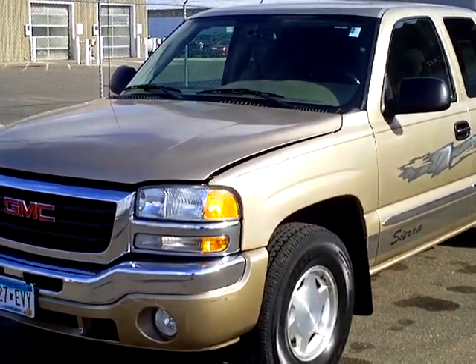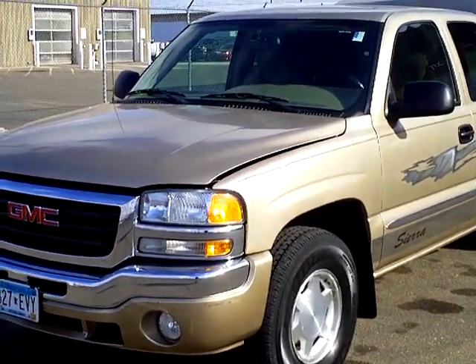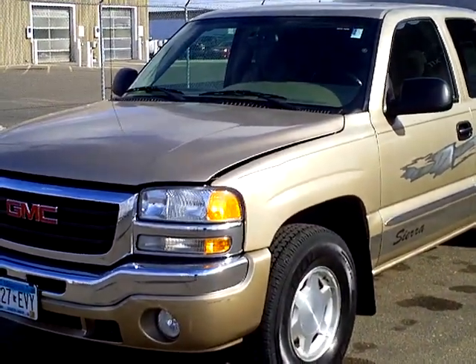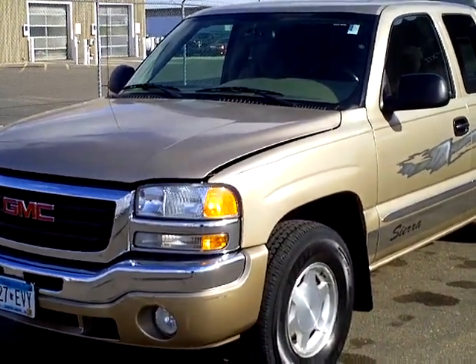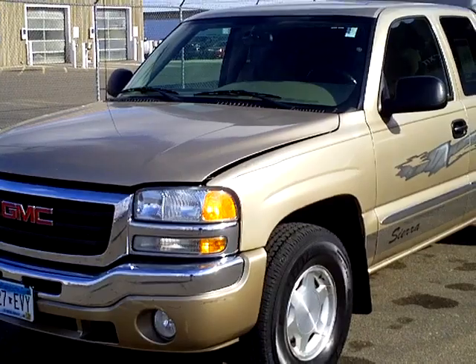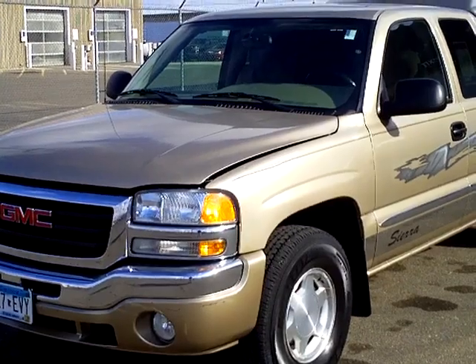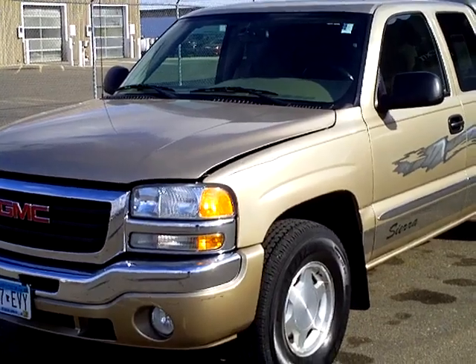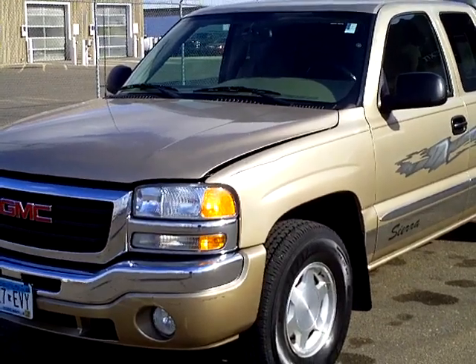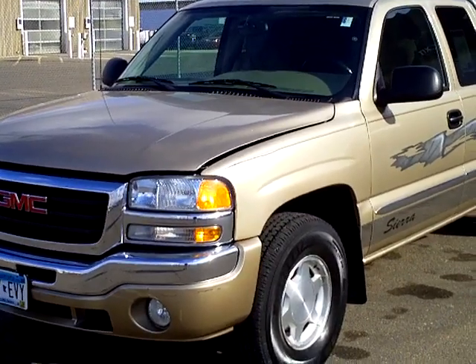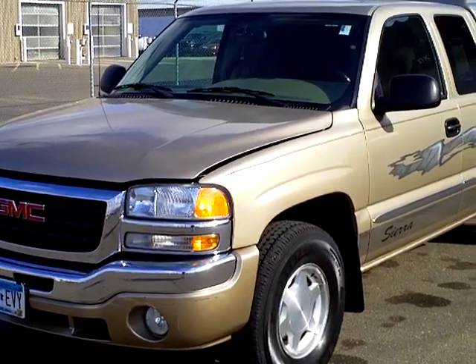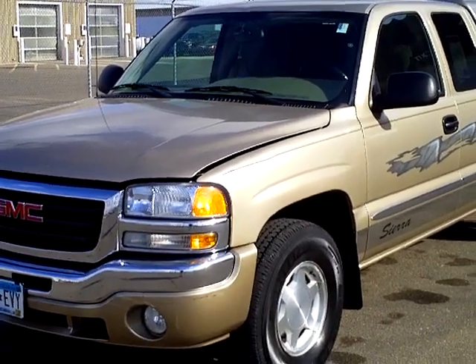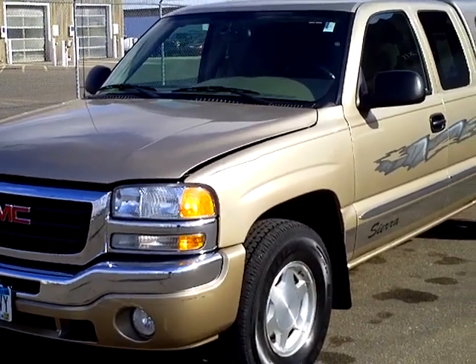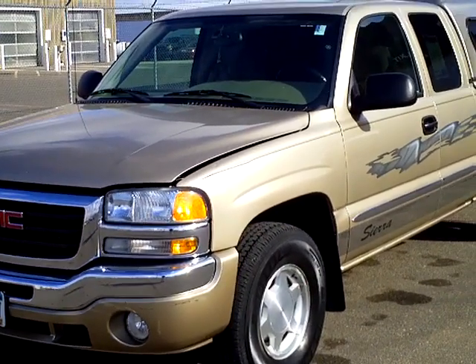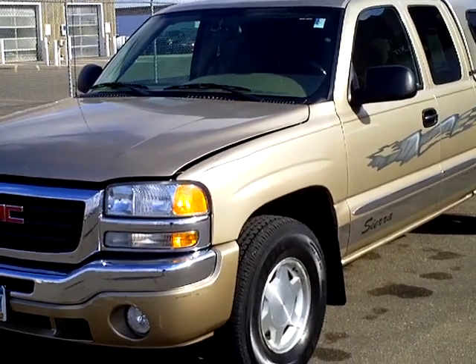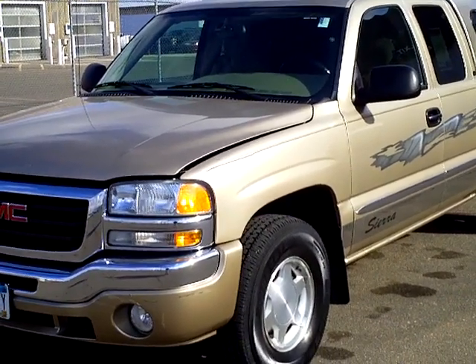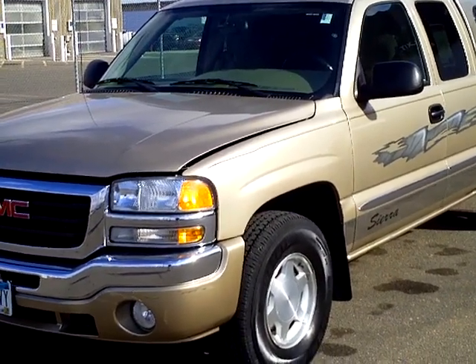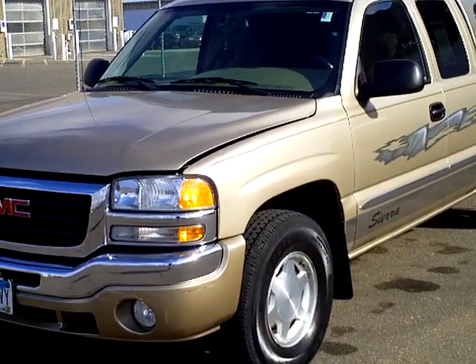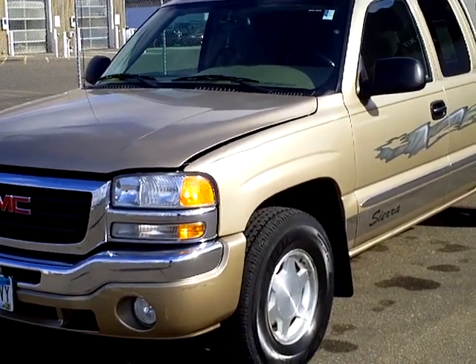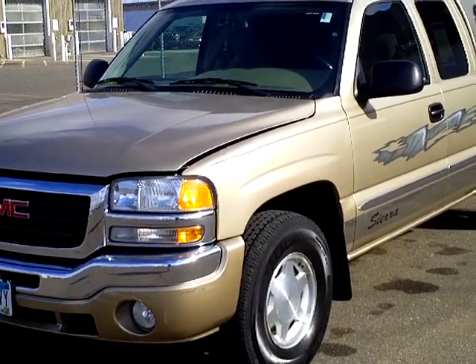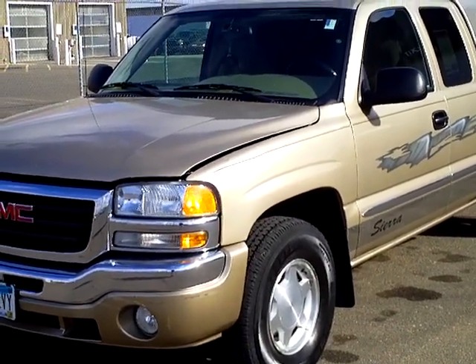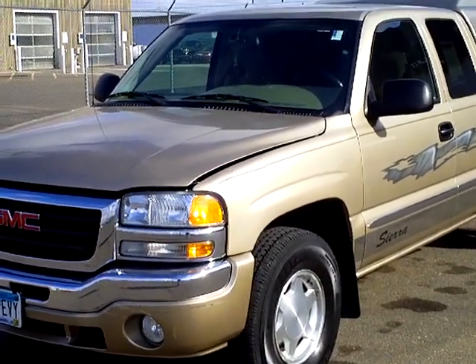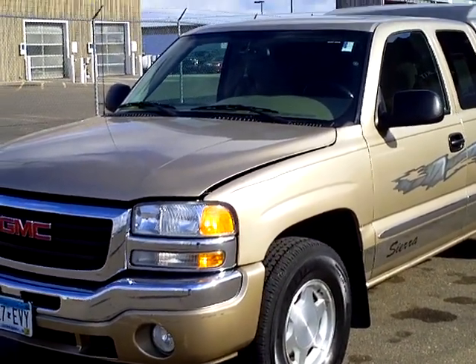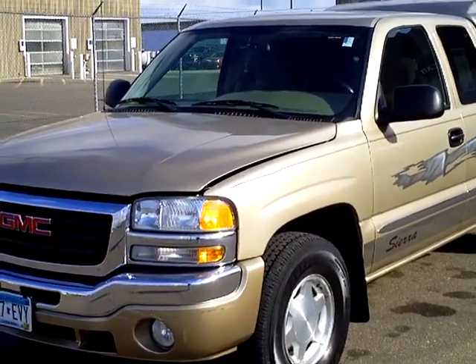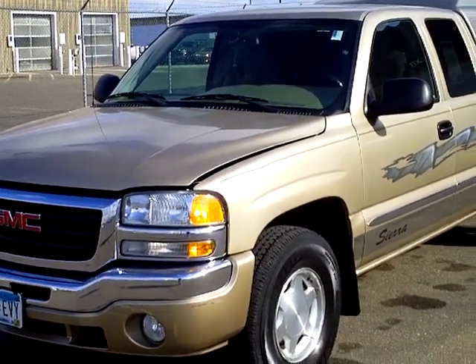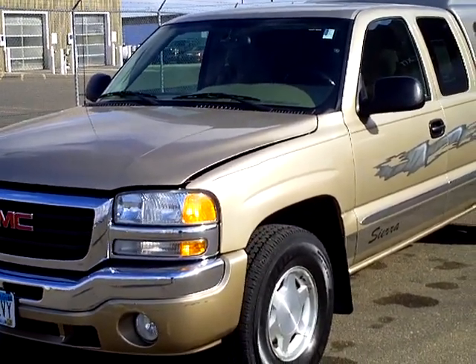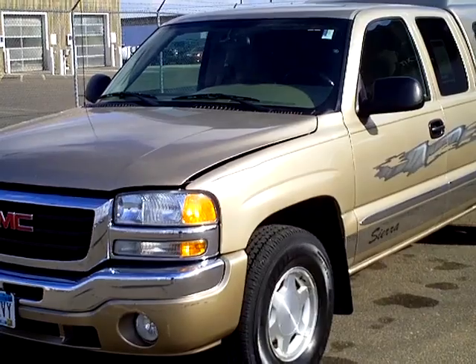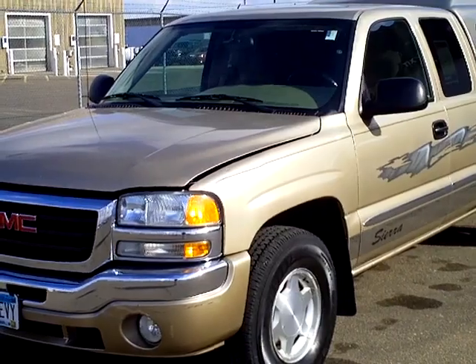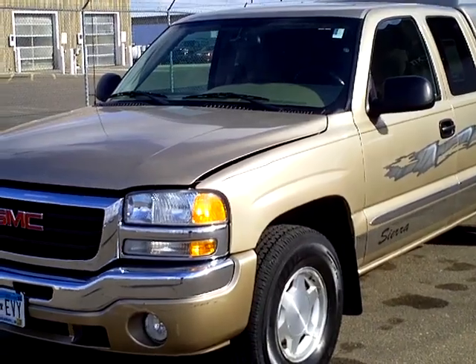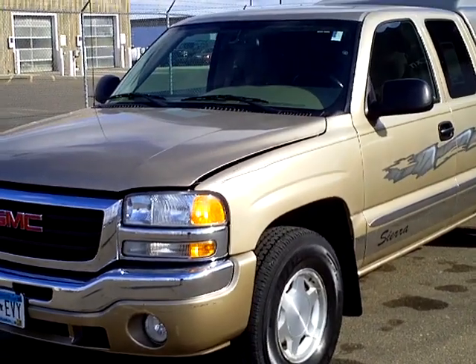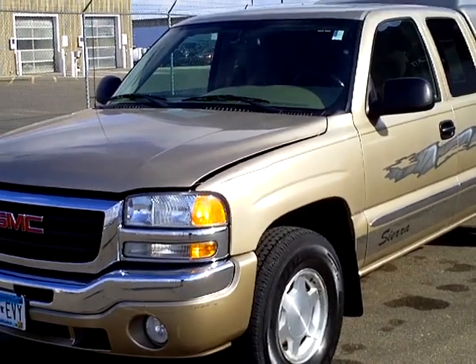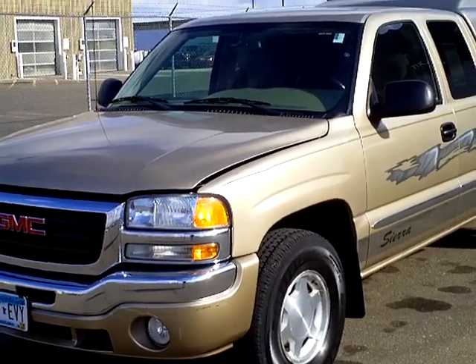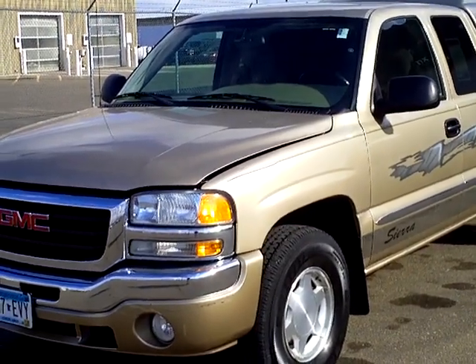Stock number 2G120120B. This truck has a 5.3 V8 and automatic.